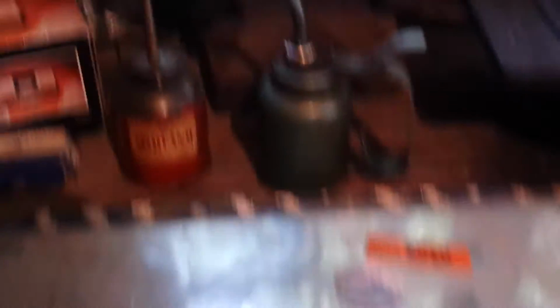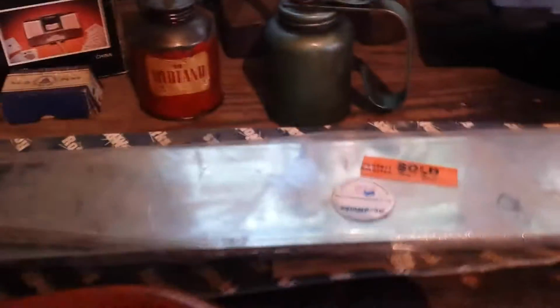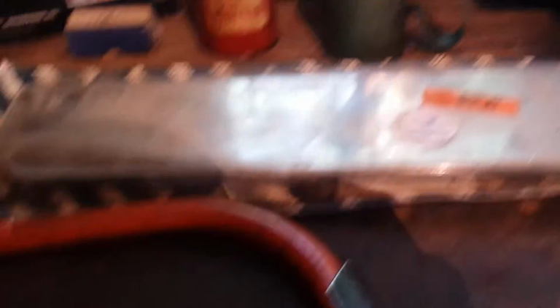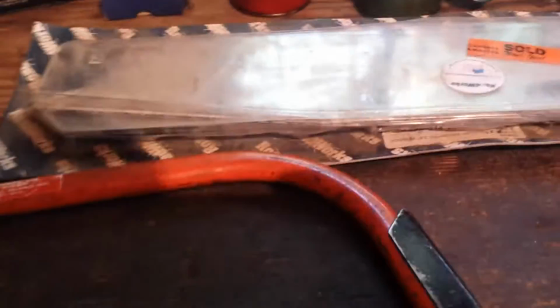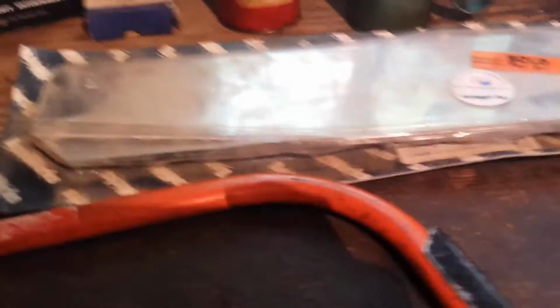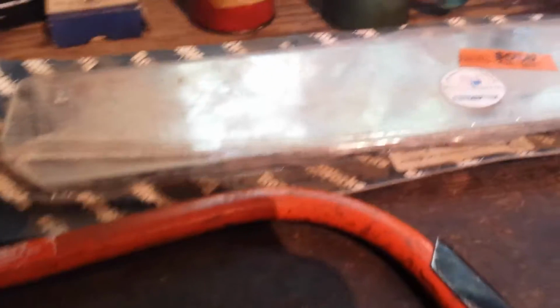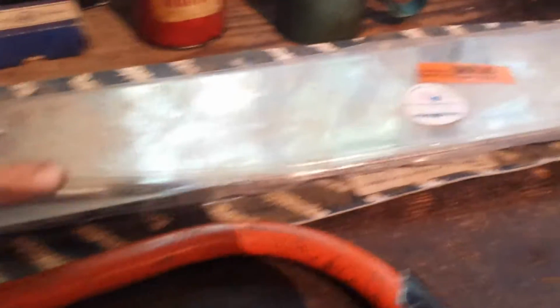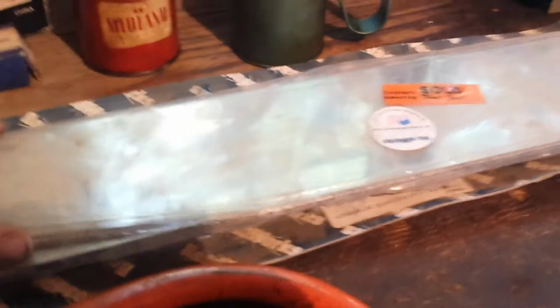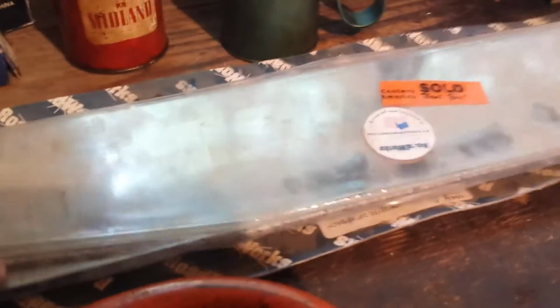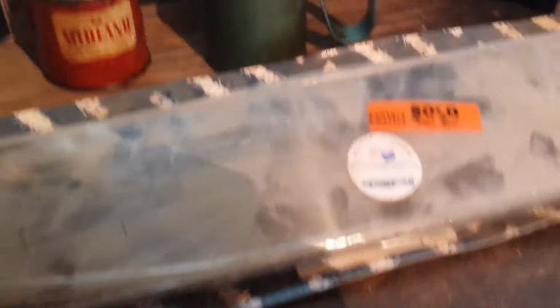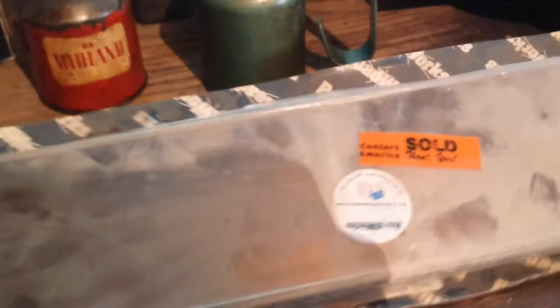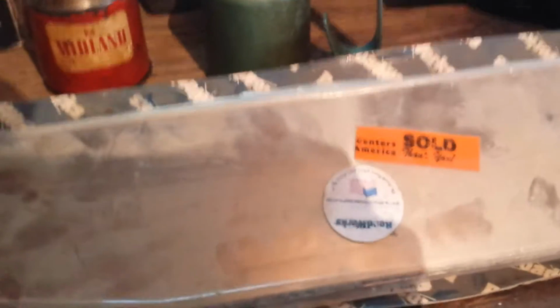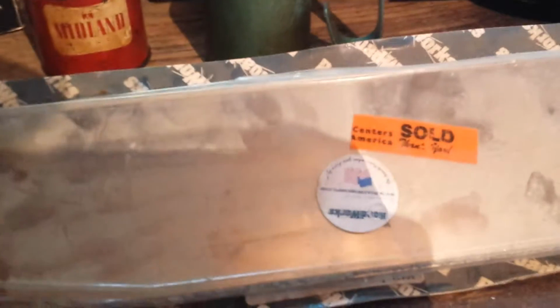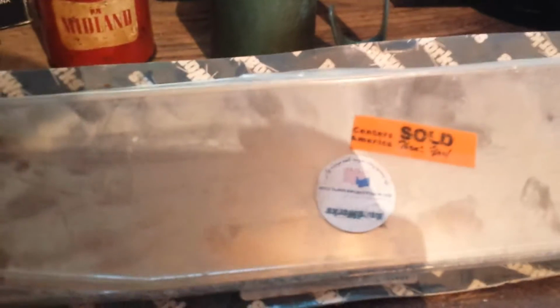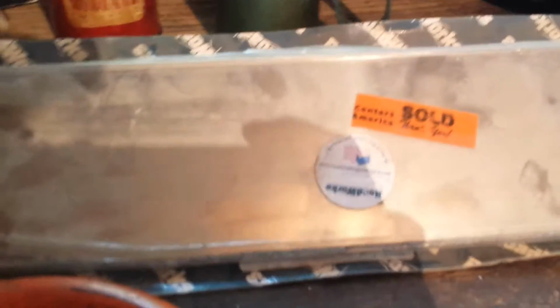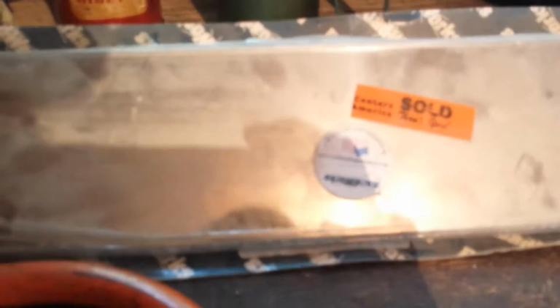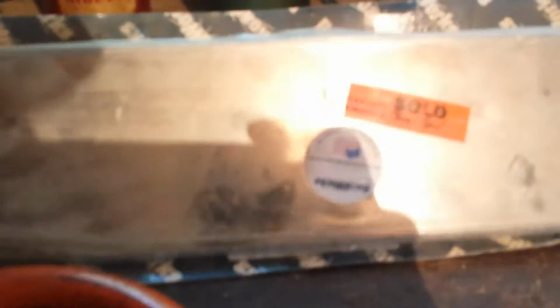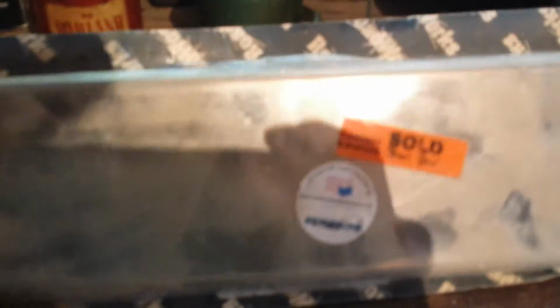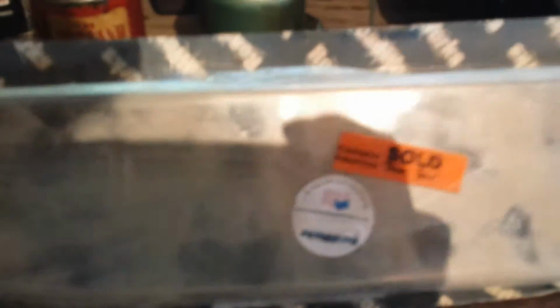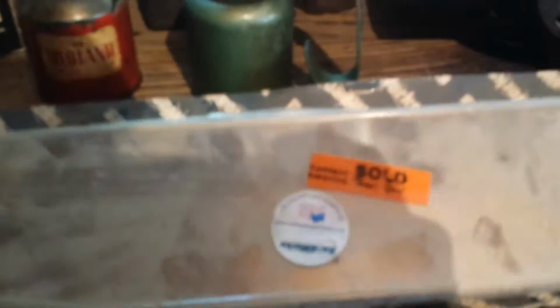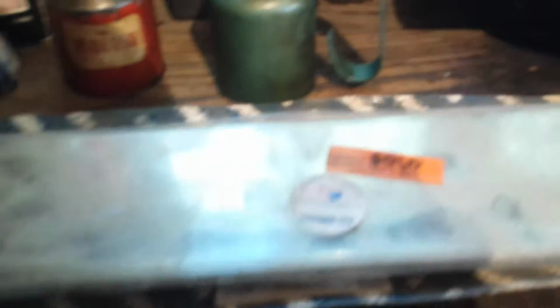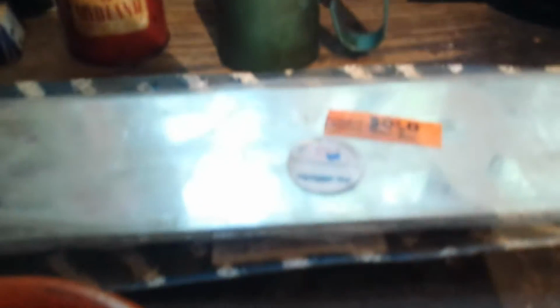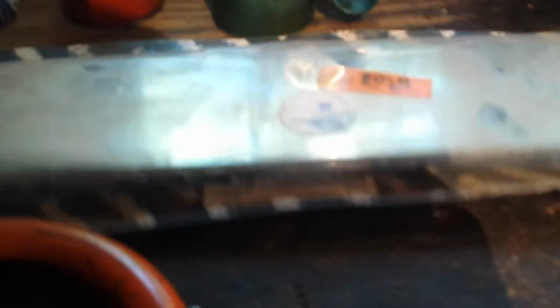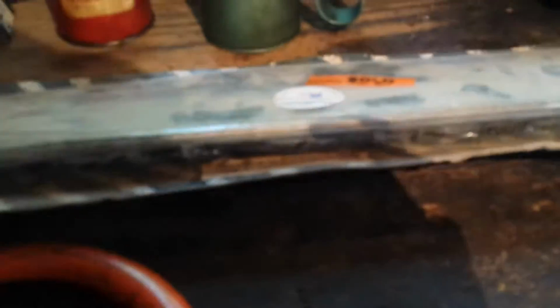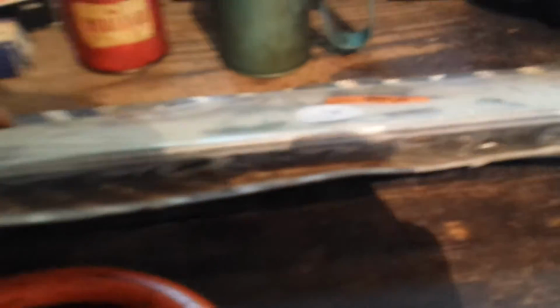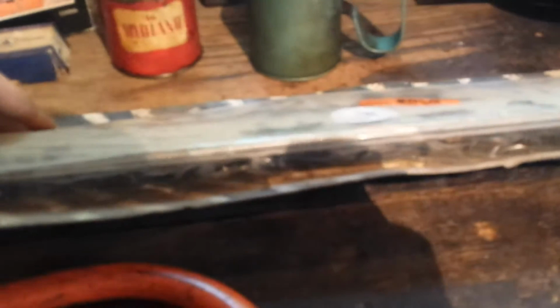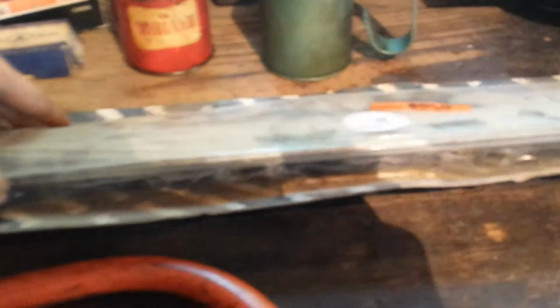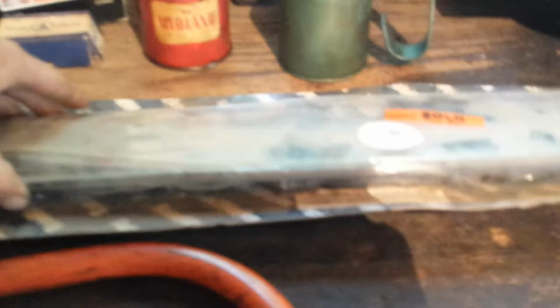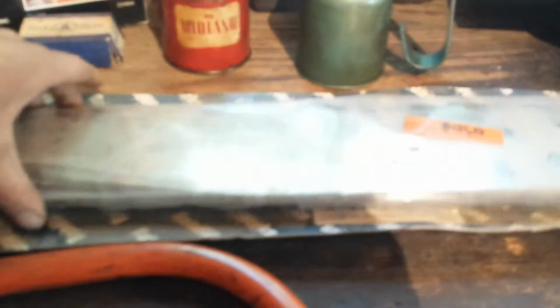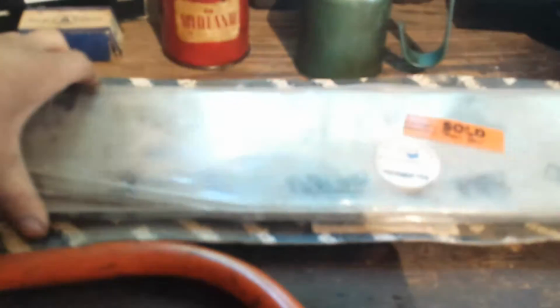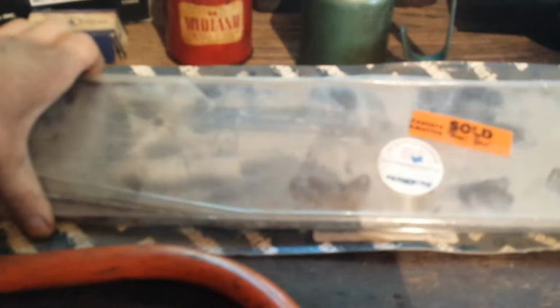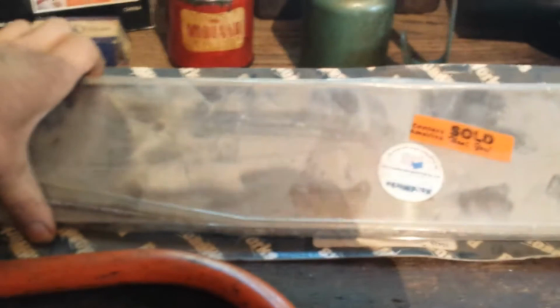I got some truck mud flaps. These are $0.25. They're stainless steel. I figured maybe put them on eBay or something.